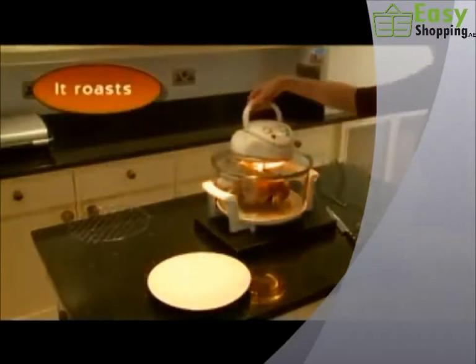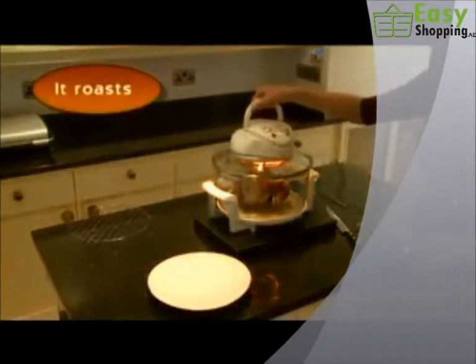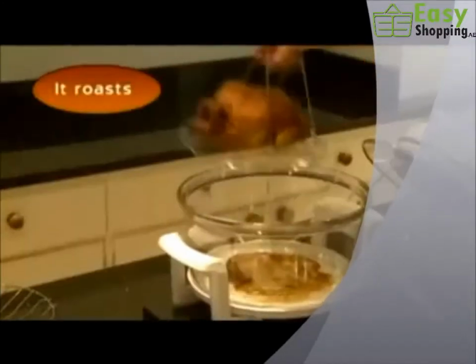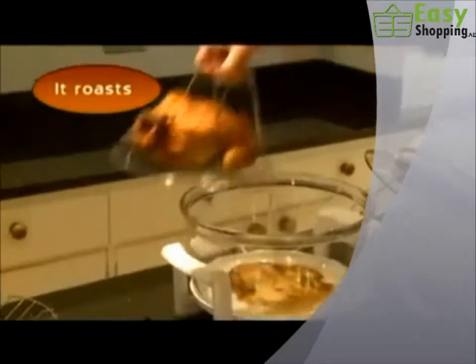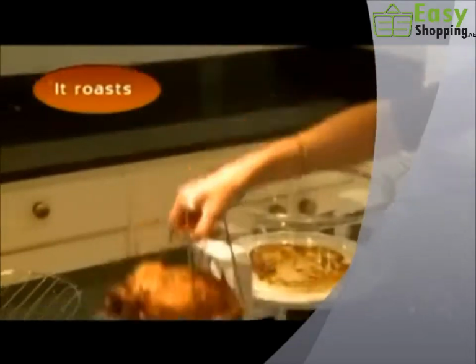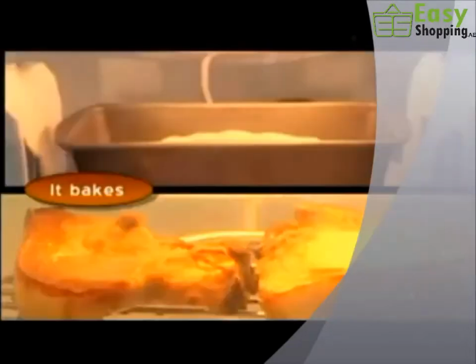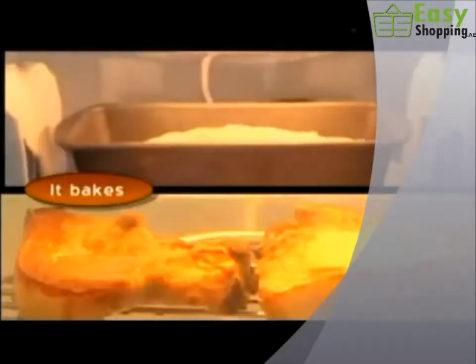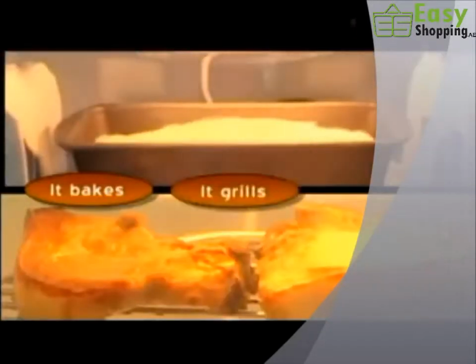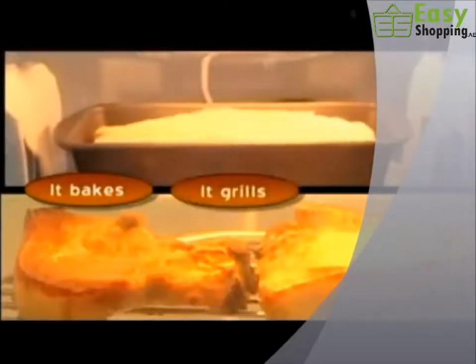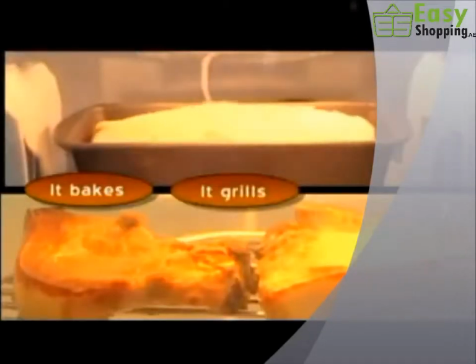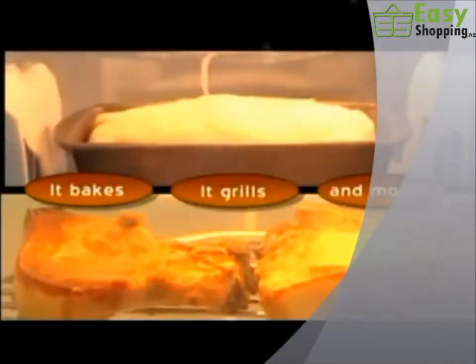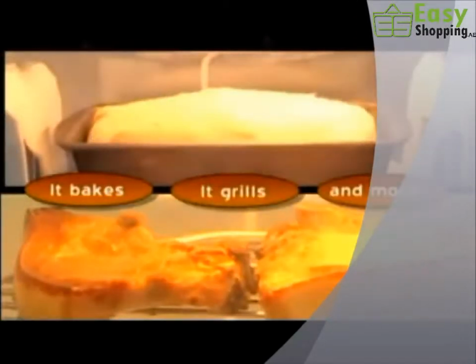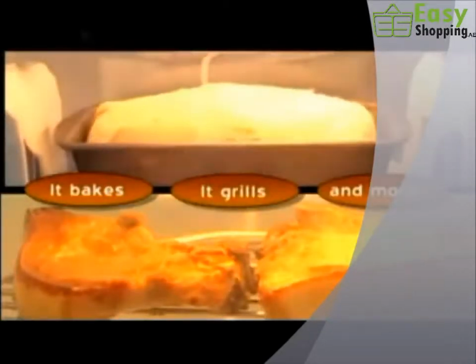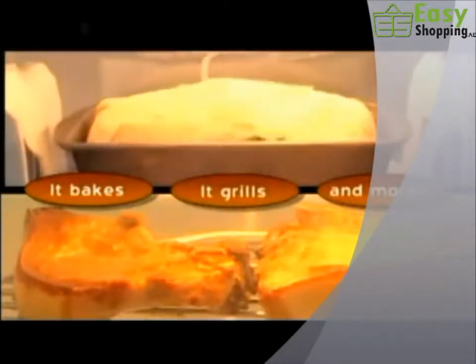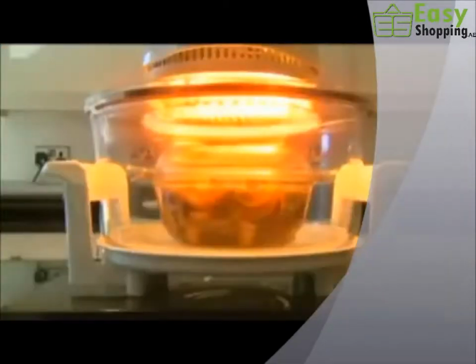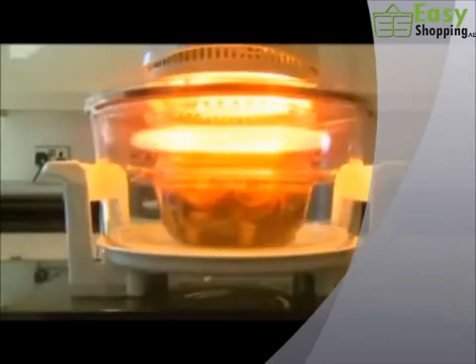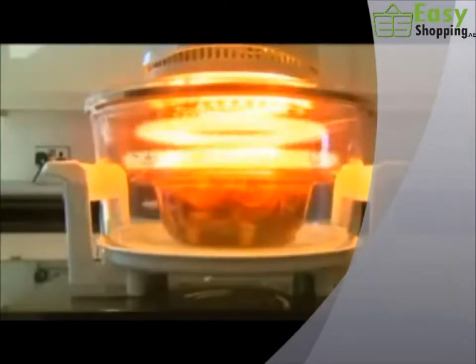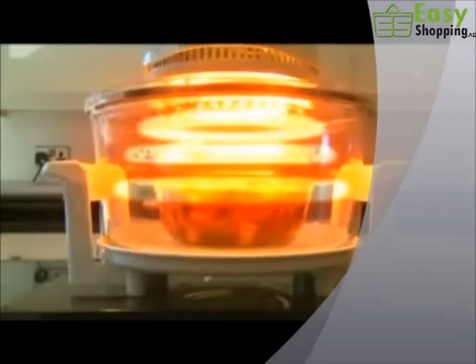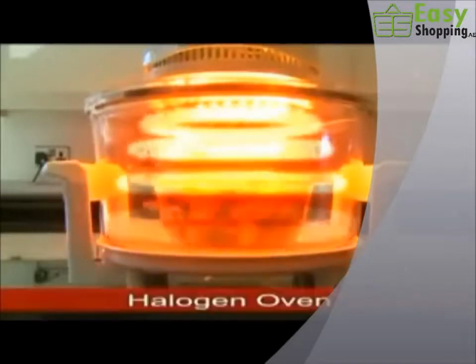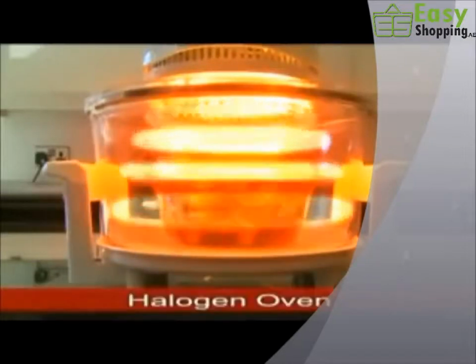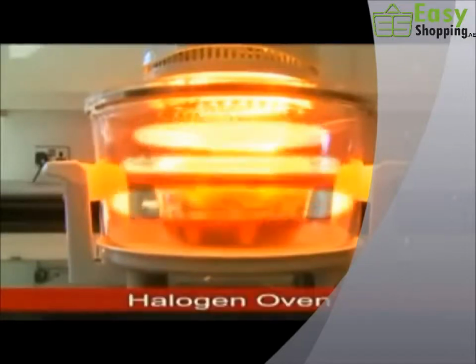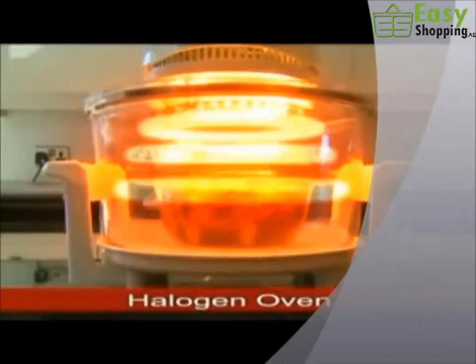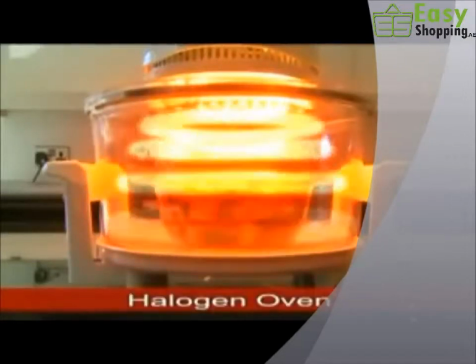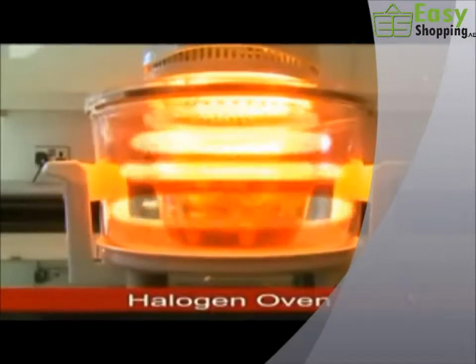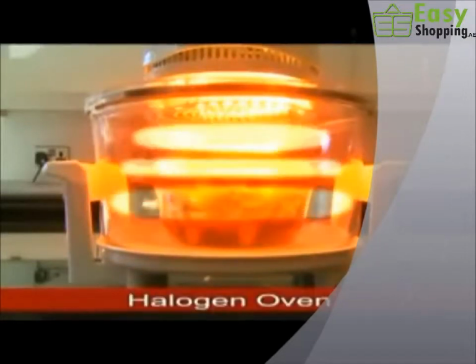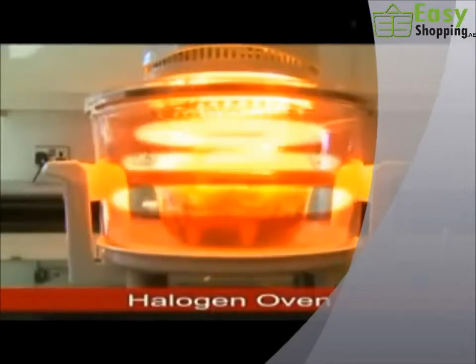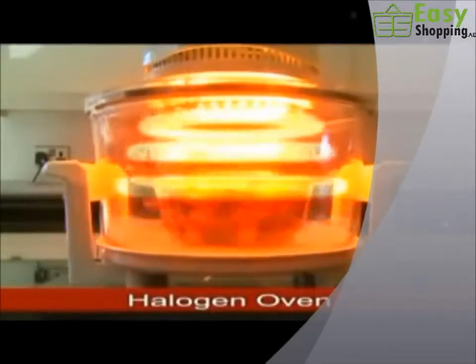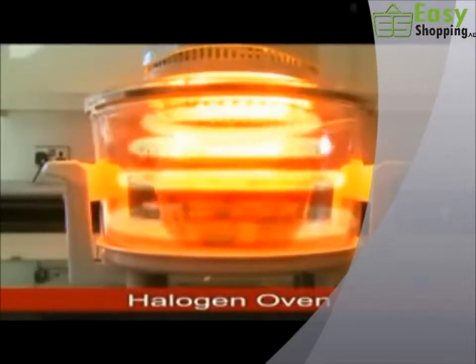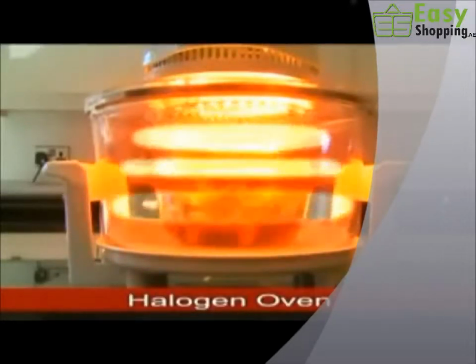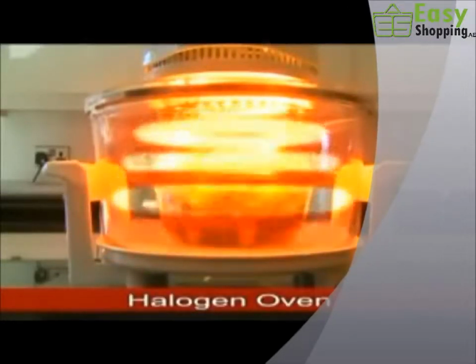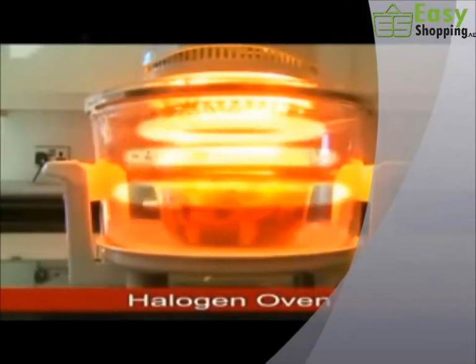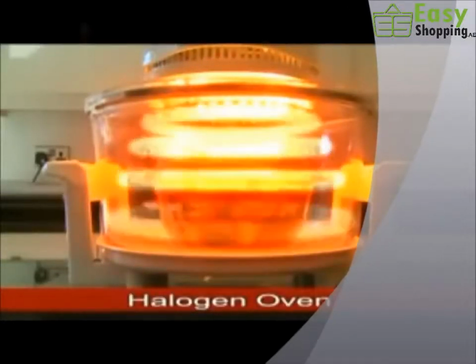Whether you're roasting, baking, grilling, just about any type of cooking. What's the secret? Halogen technology. For this is the revolutionary halogen oven.